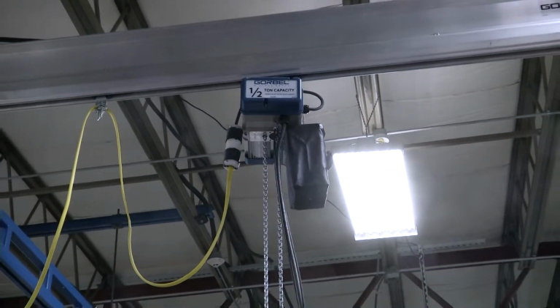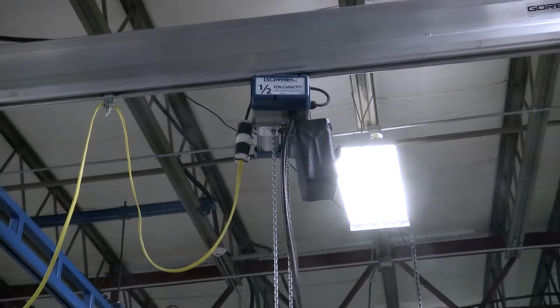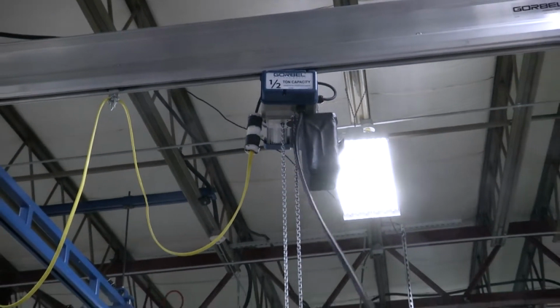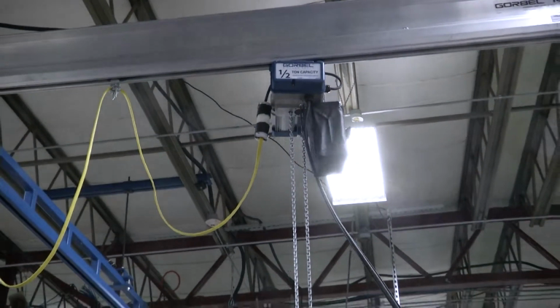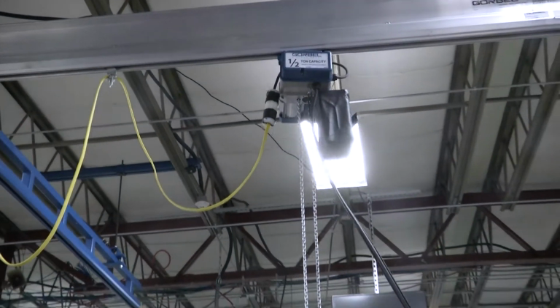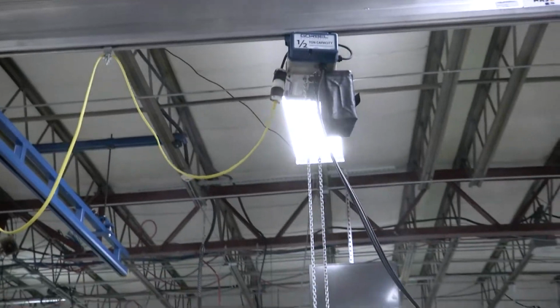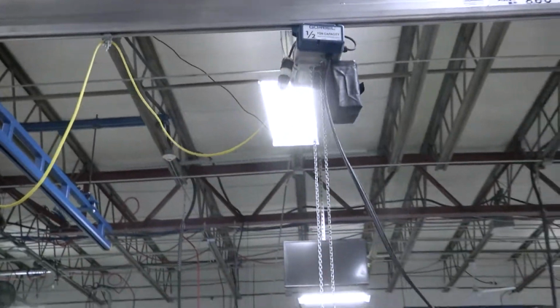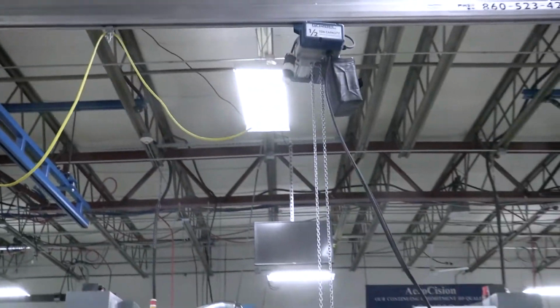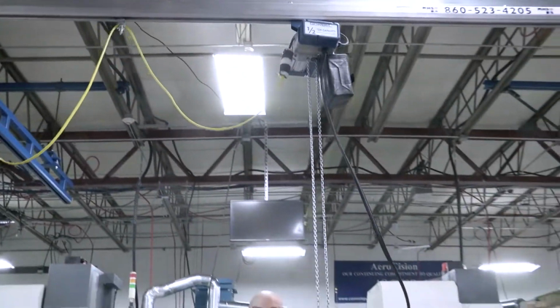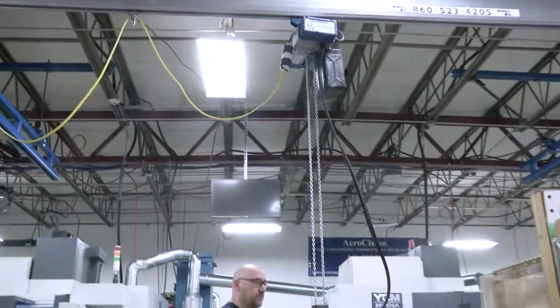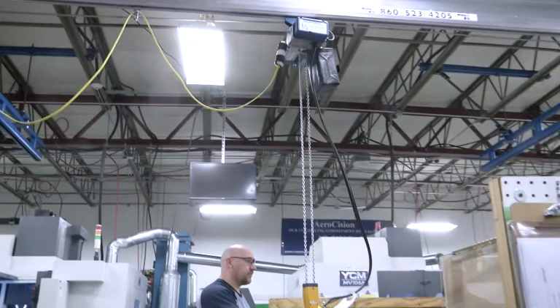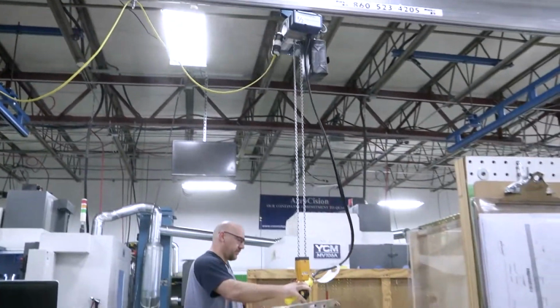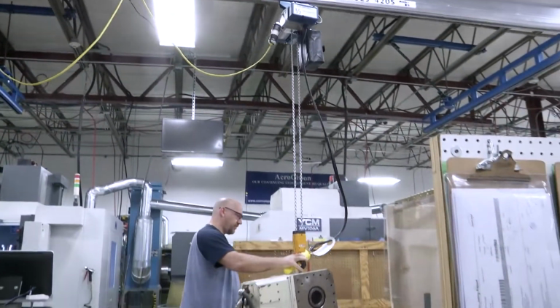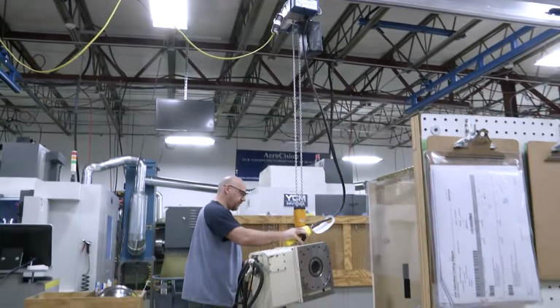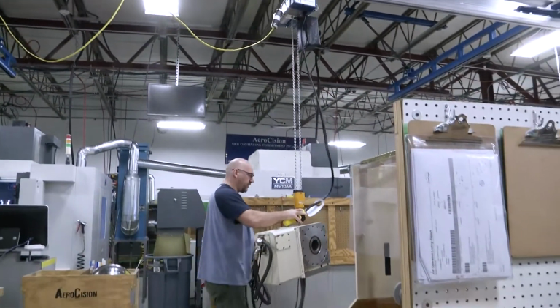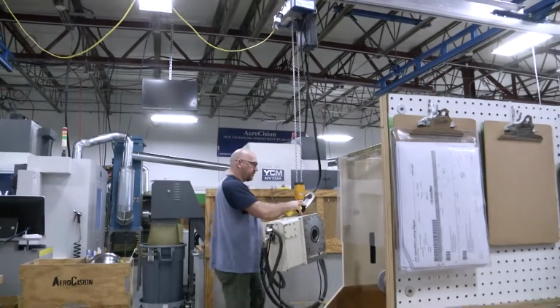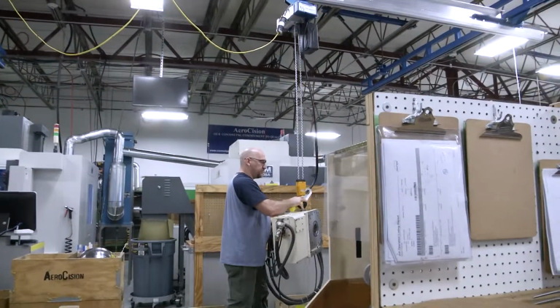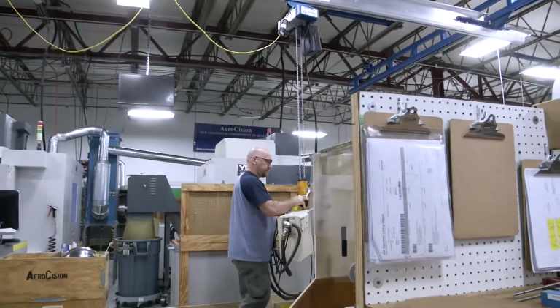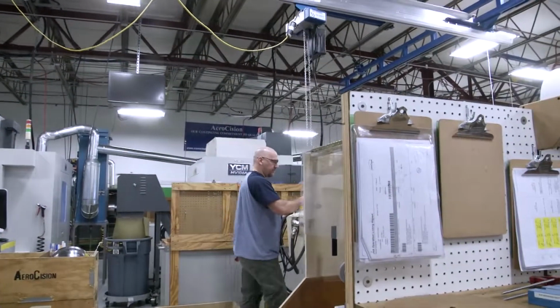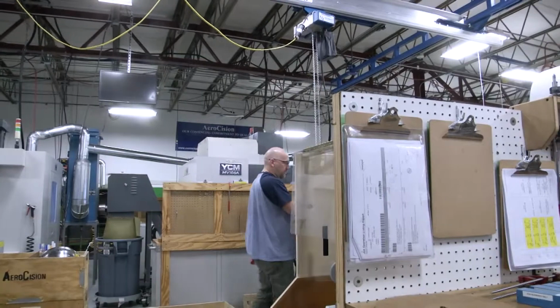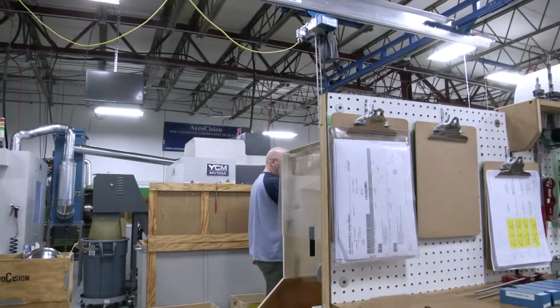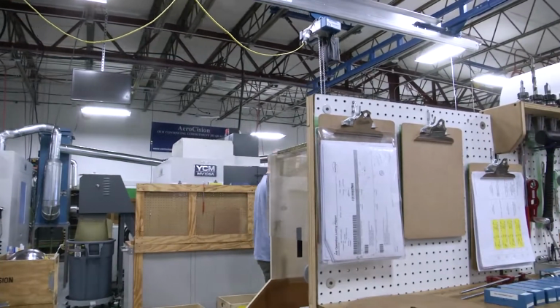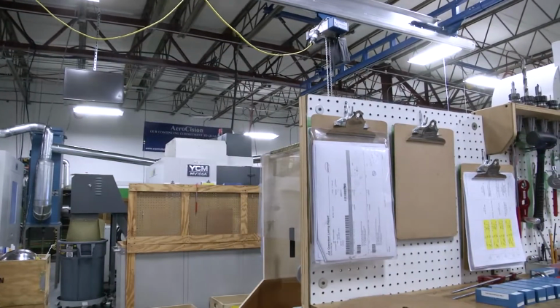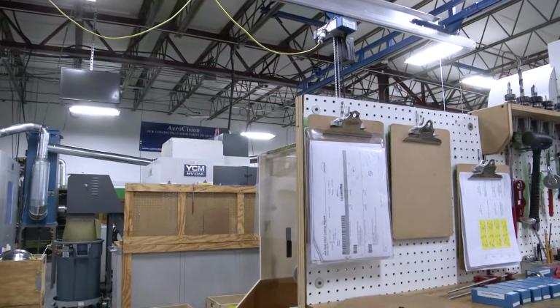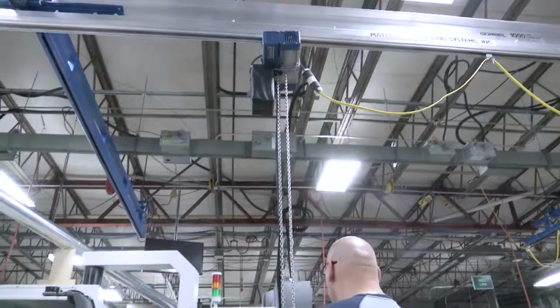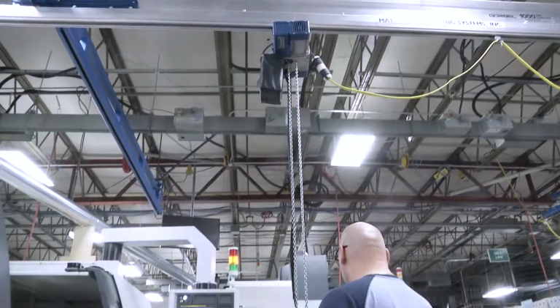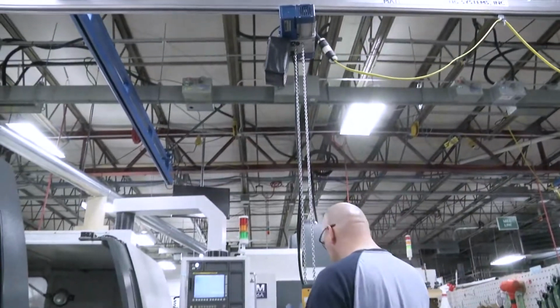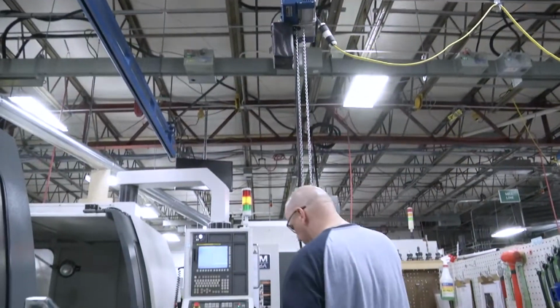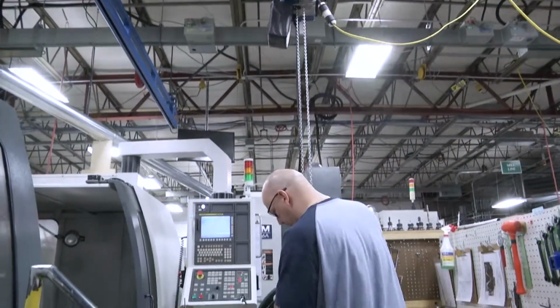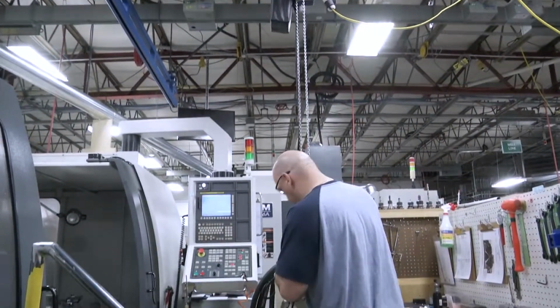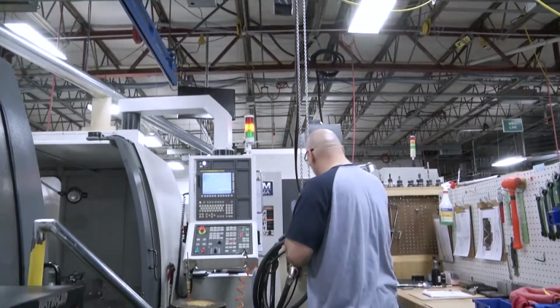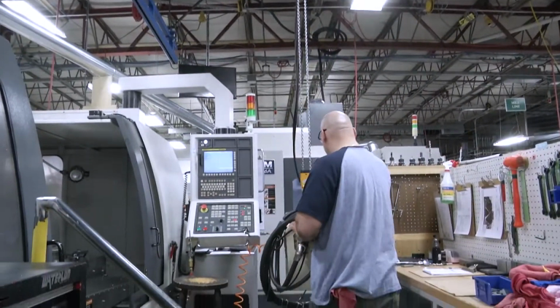They're 400, 500 pounds. We went from changing over a rotary table, putting it in and out — it was probably a good 45 minutes or so. Now it's taking about five to ten minutes.